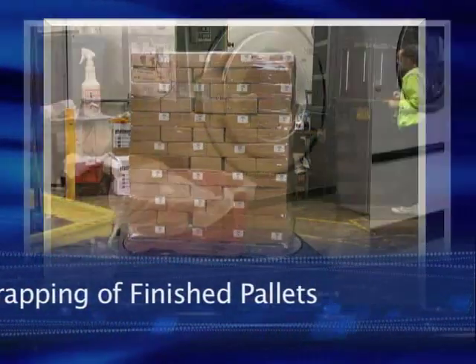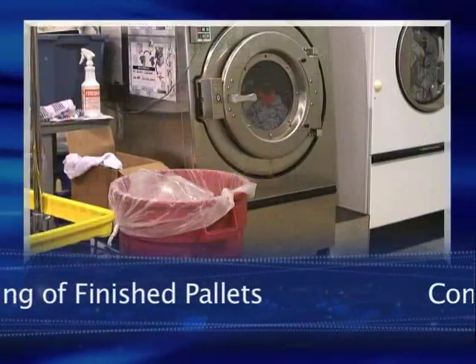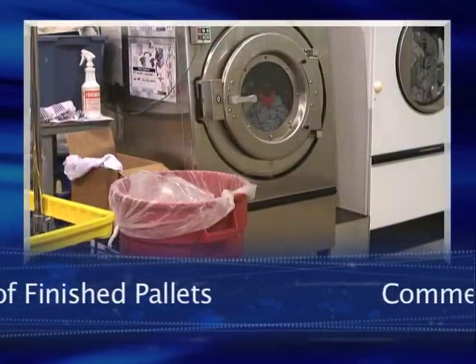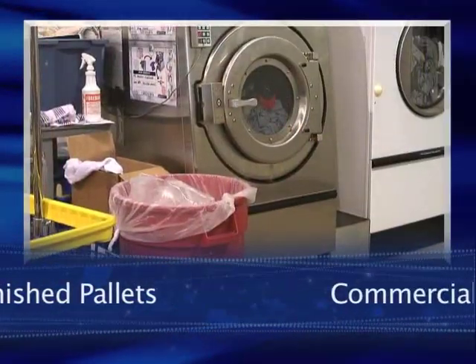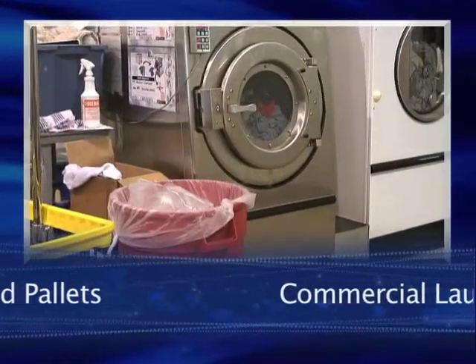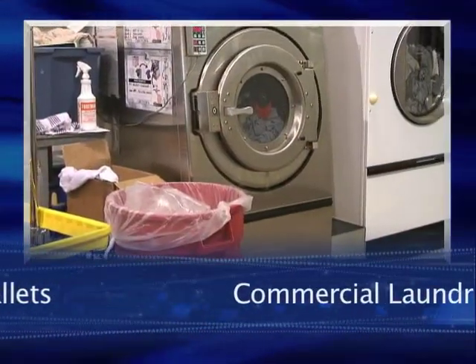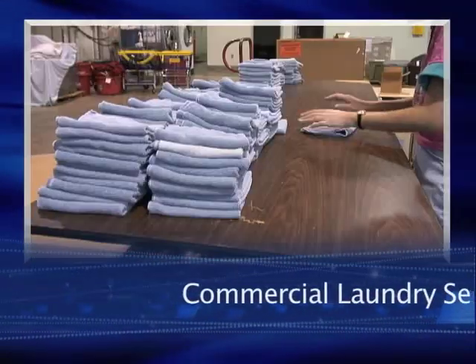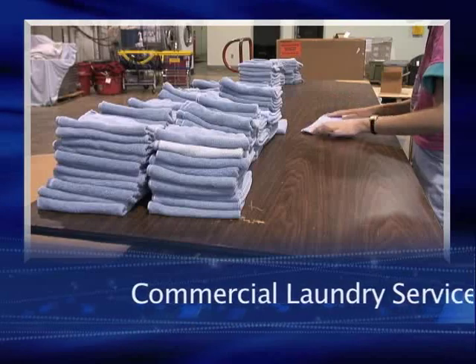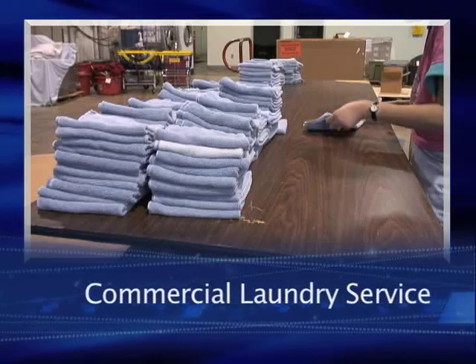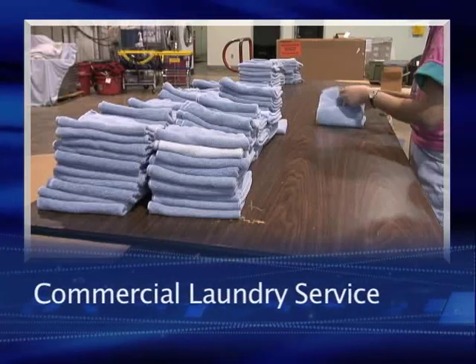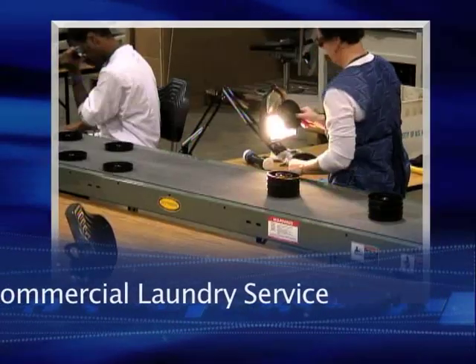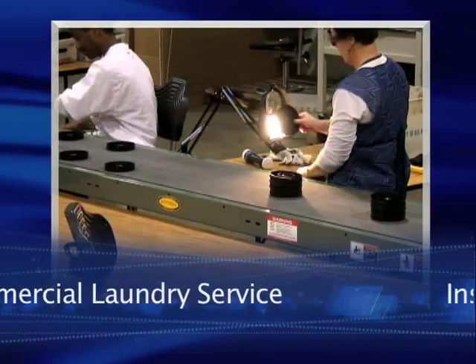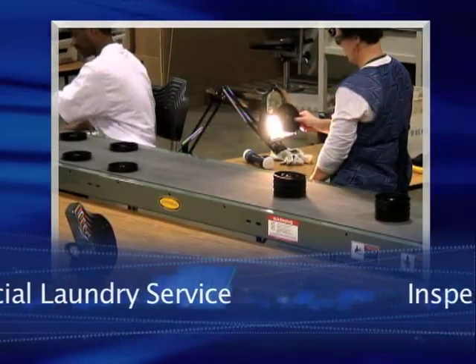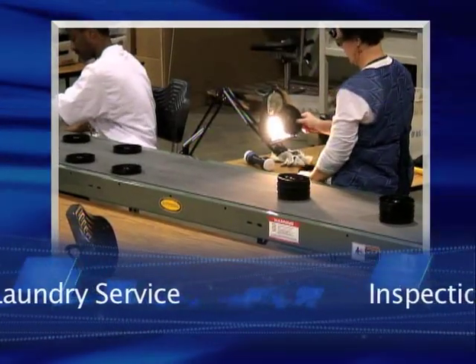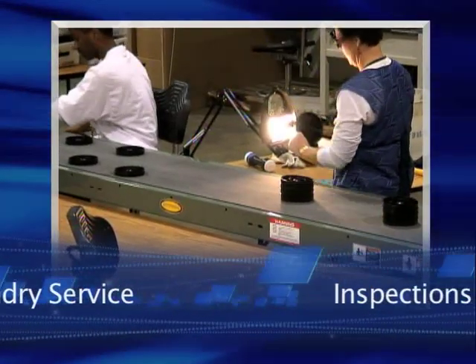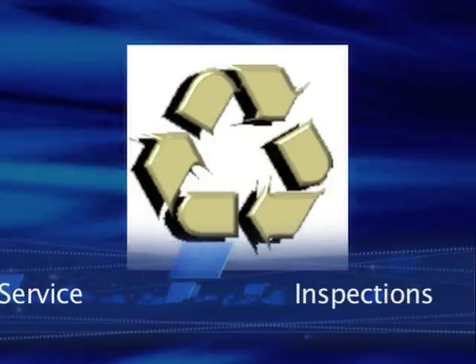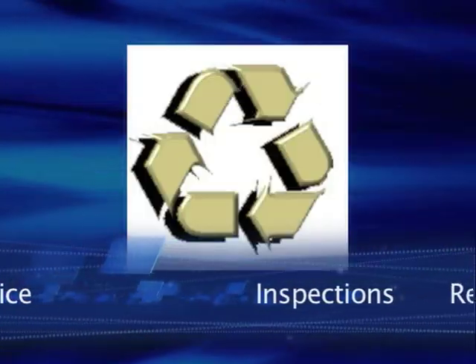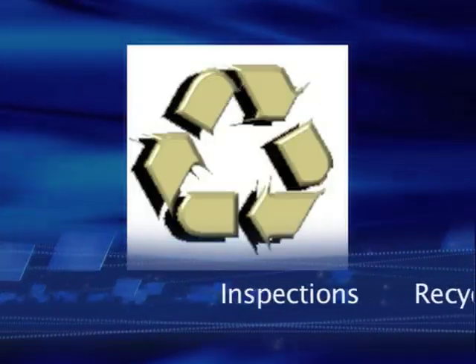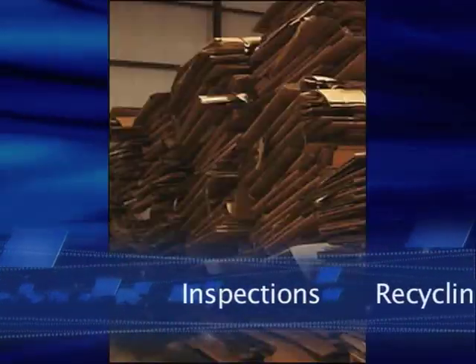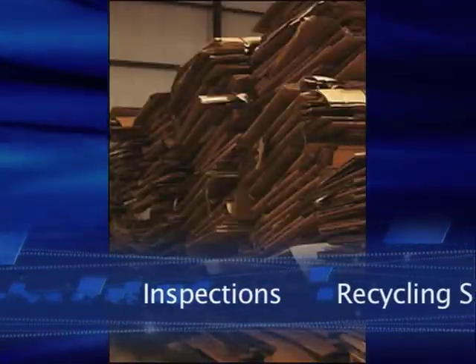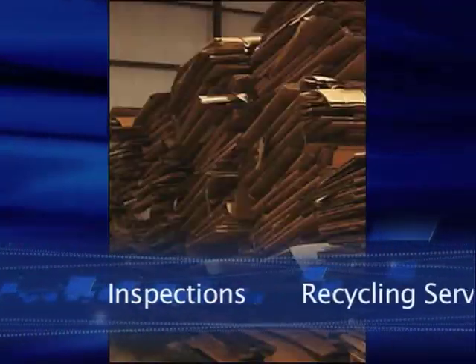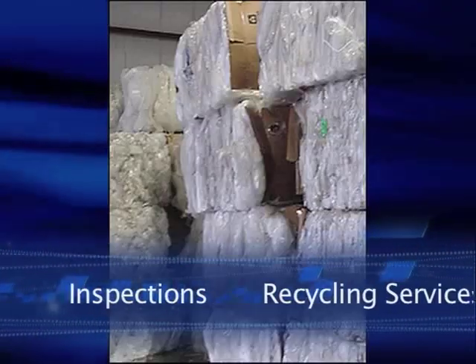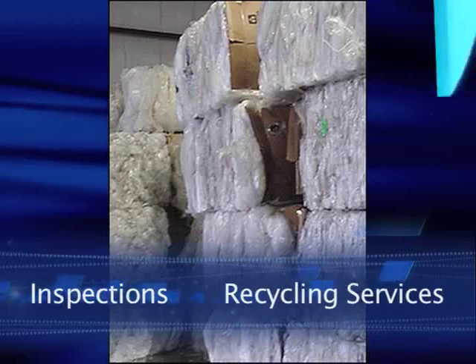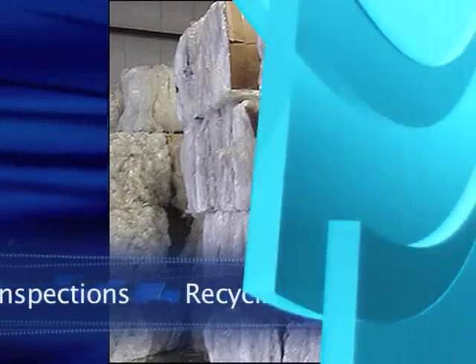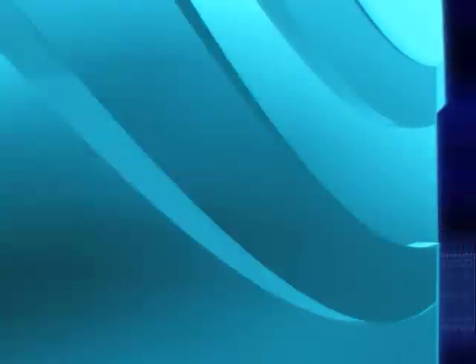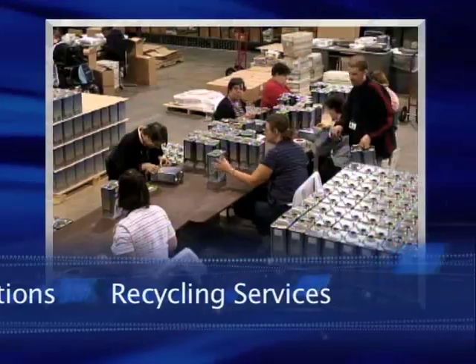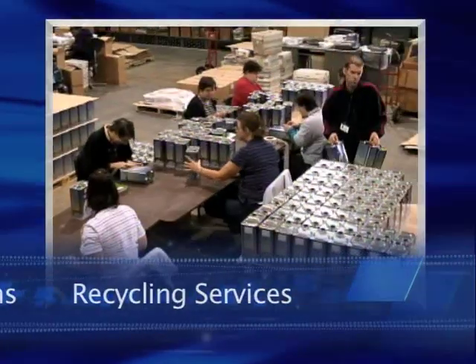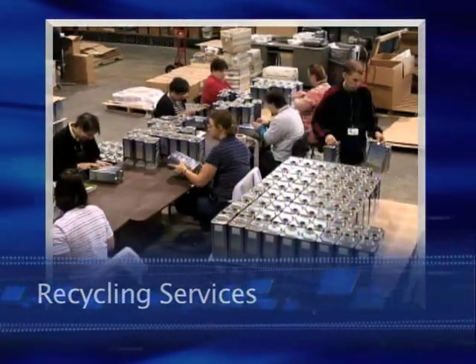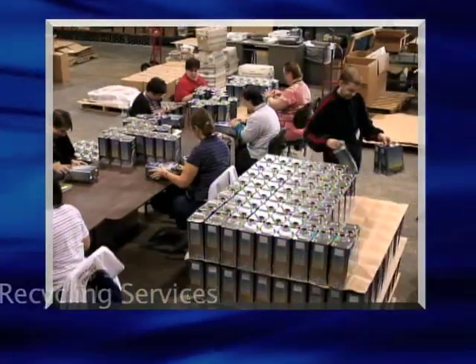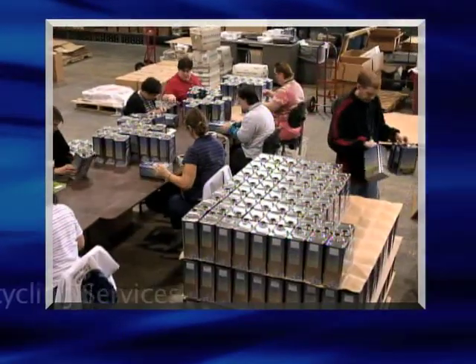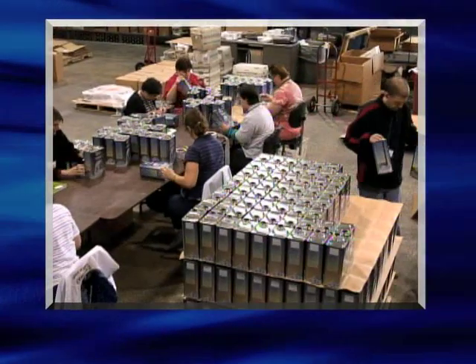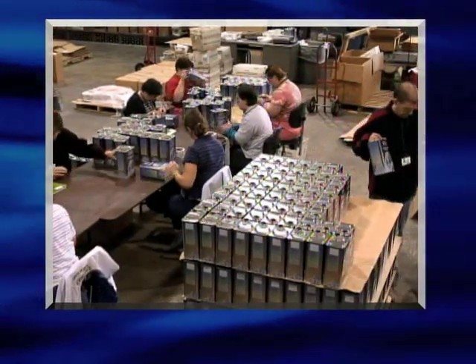Laundry service utilizing our commercial washer and dryer, inspections, and recycling of paper, corrugates, plastic, and metal. No job is ever too big or too small.